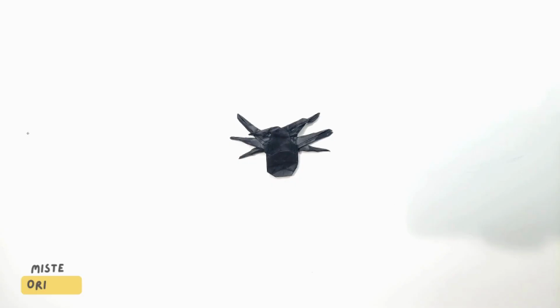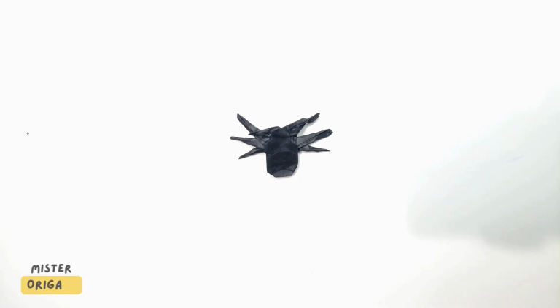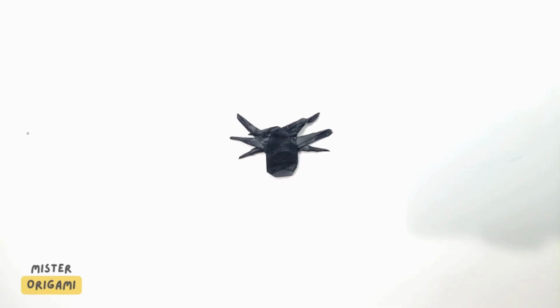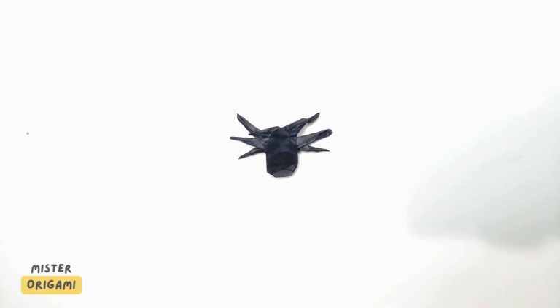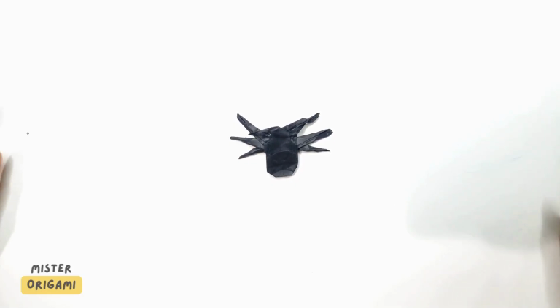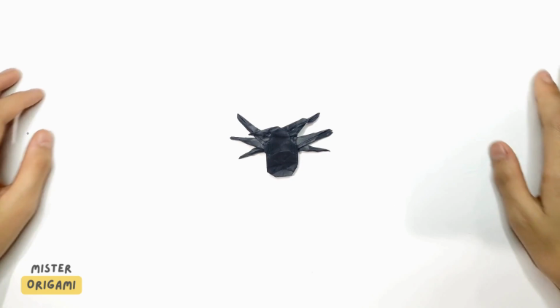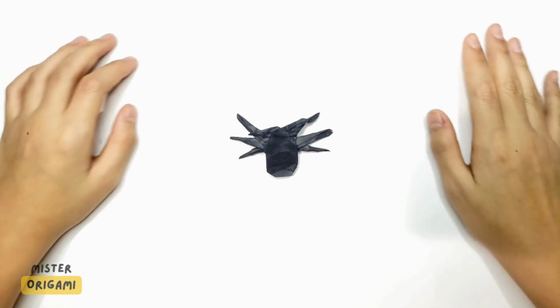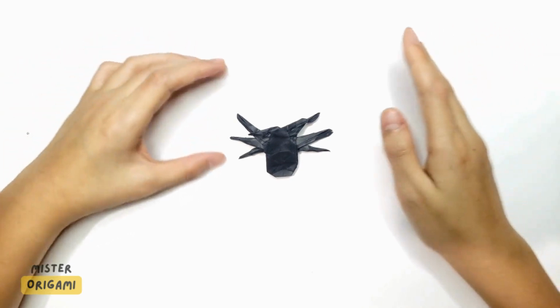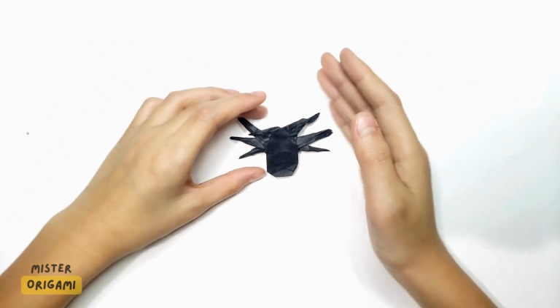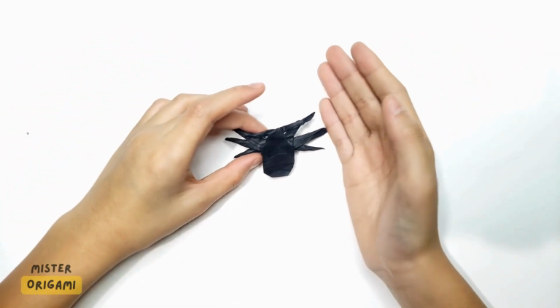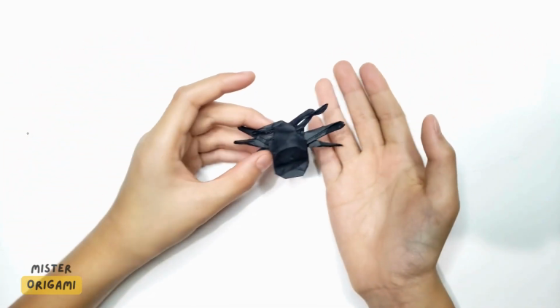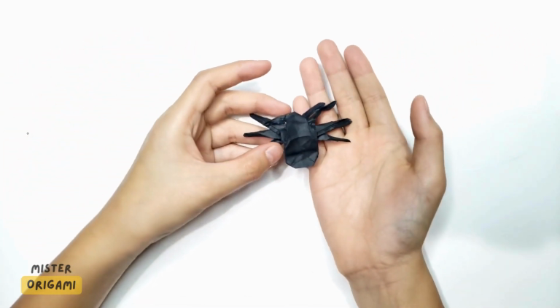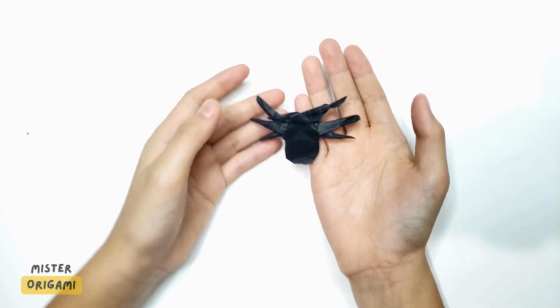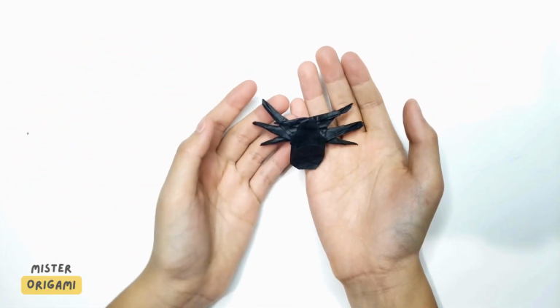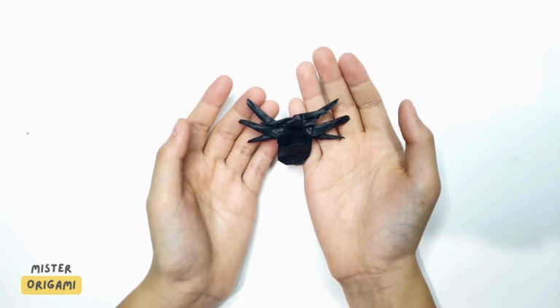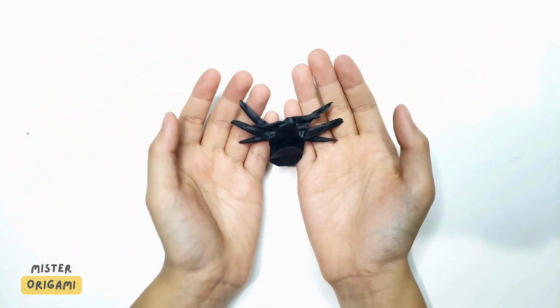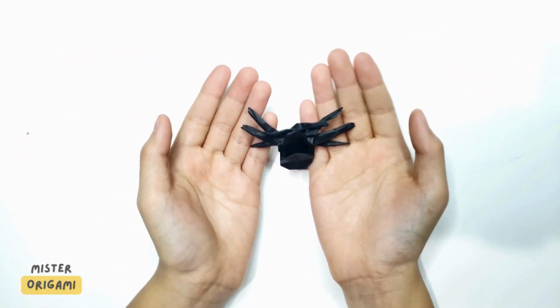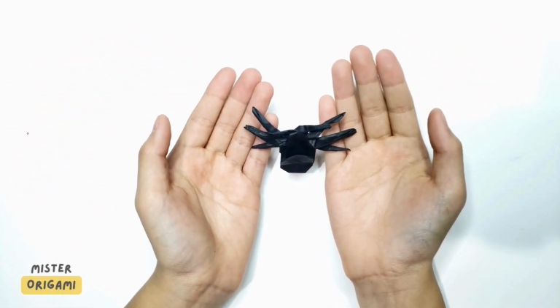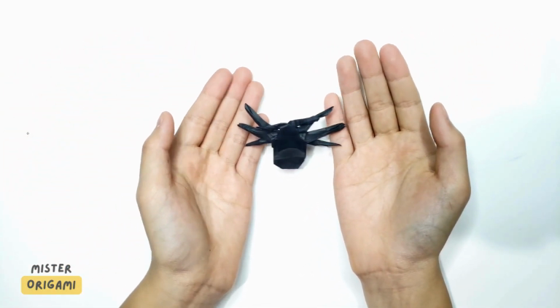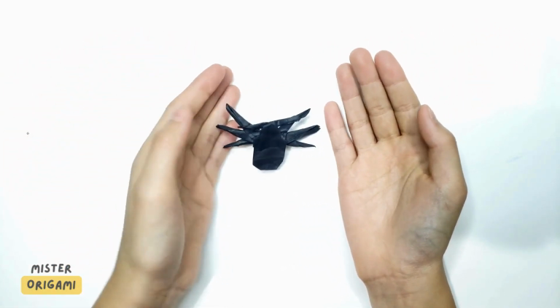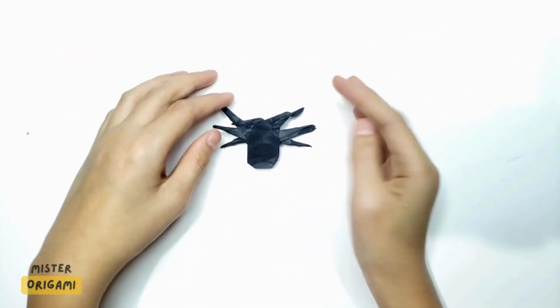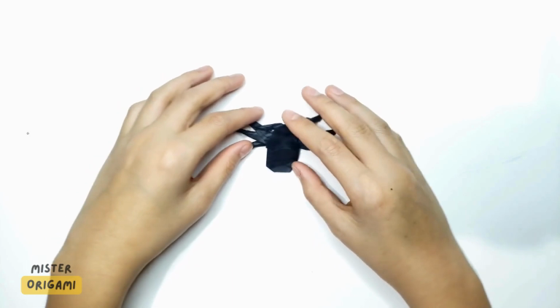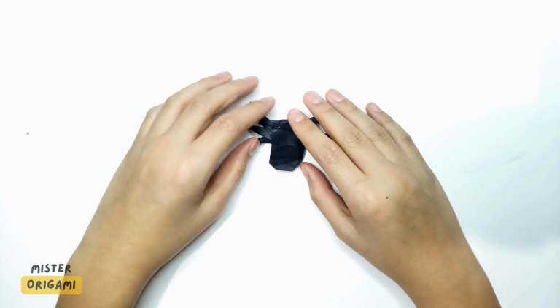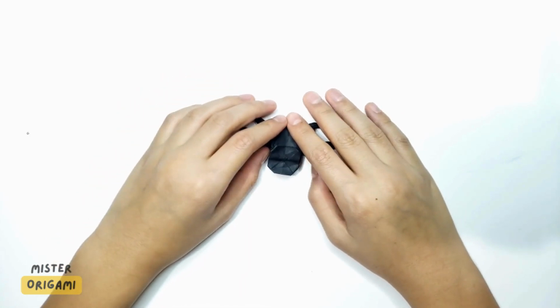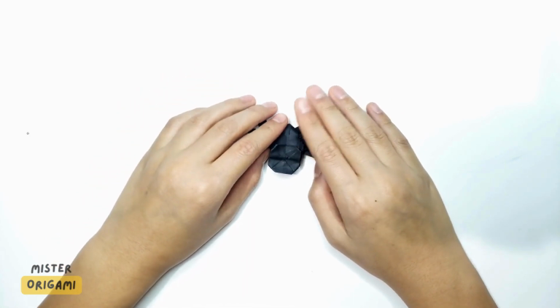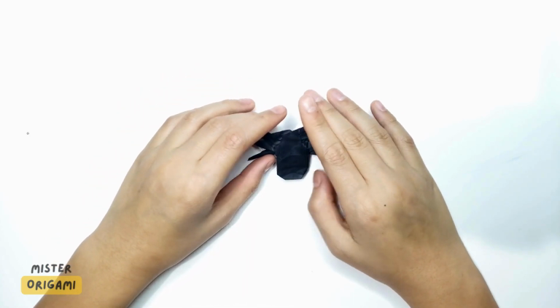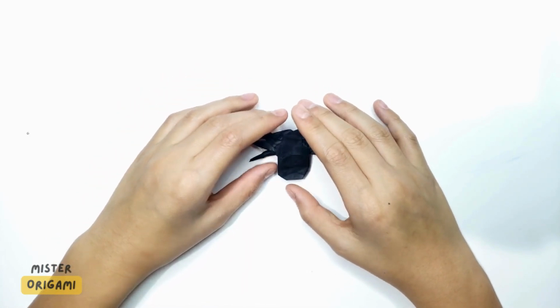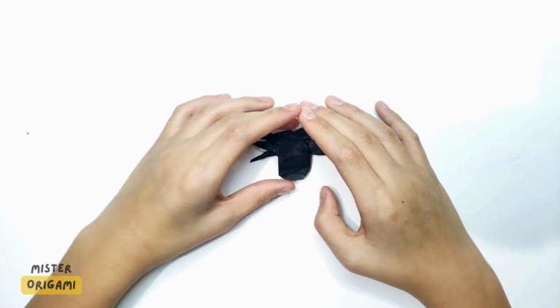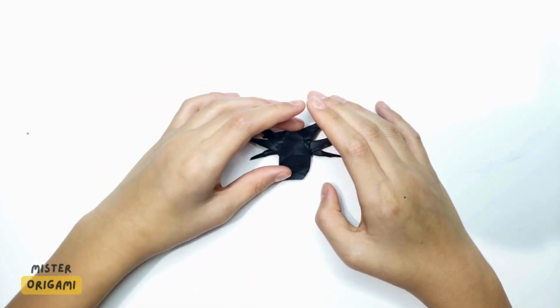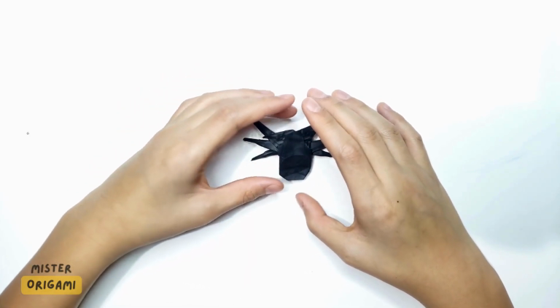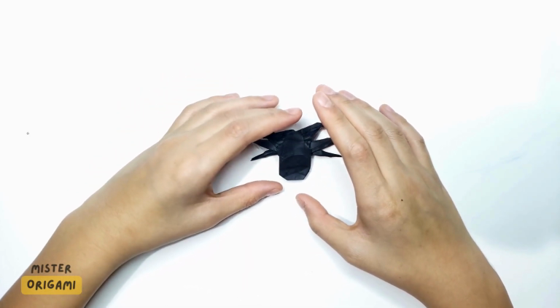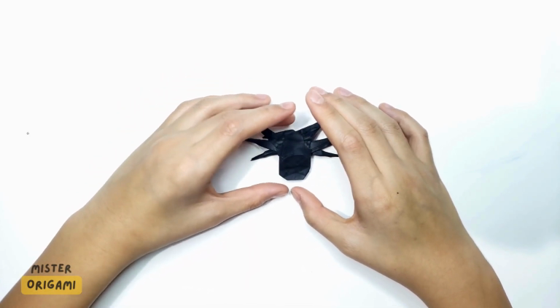Hello, I'm Mr. Origami and today we're going to be learning how to make a spider. This is a spider I designed and the base was inspired by Jeremy Shafer, so credit to him.